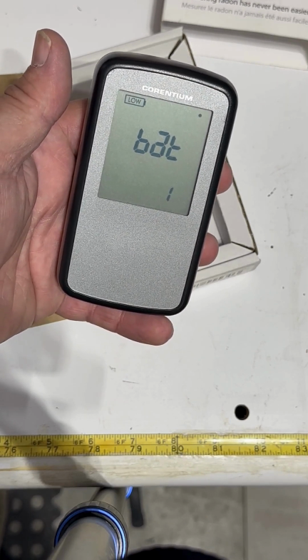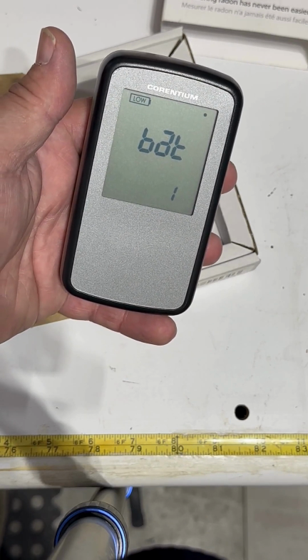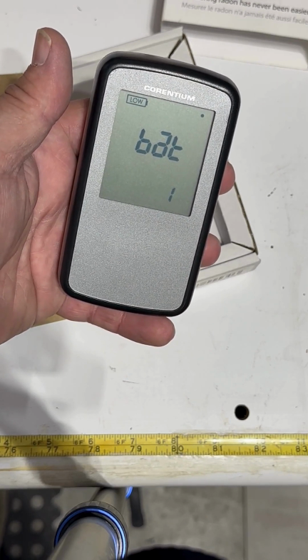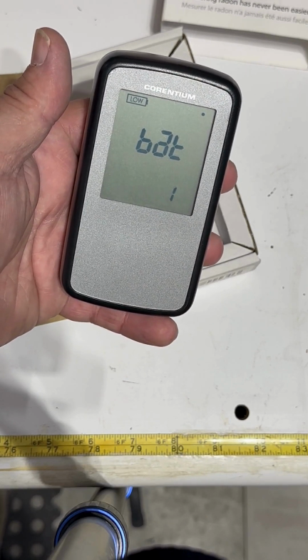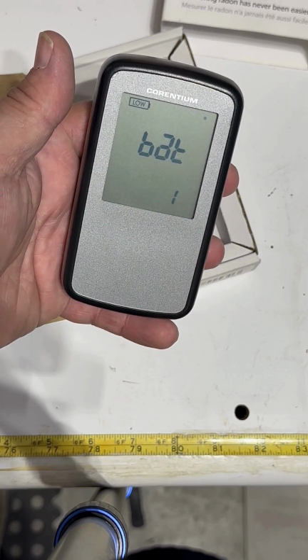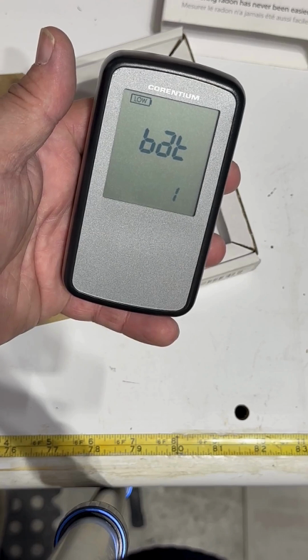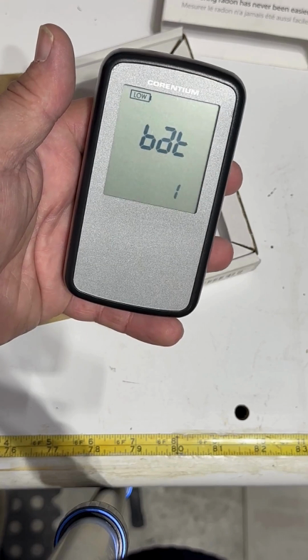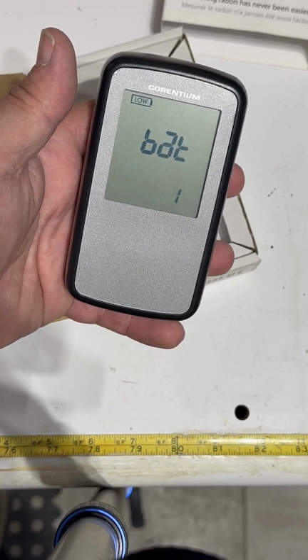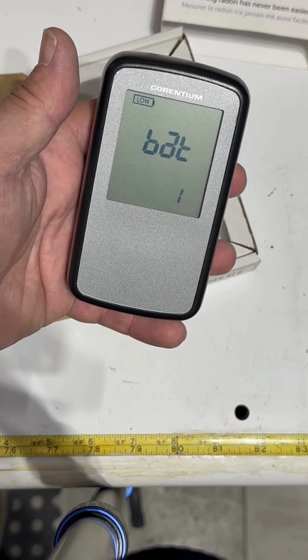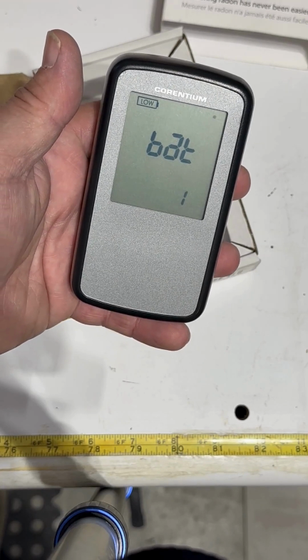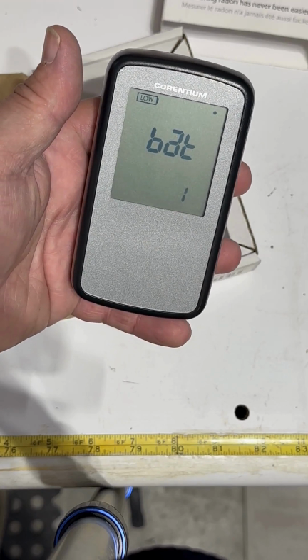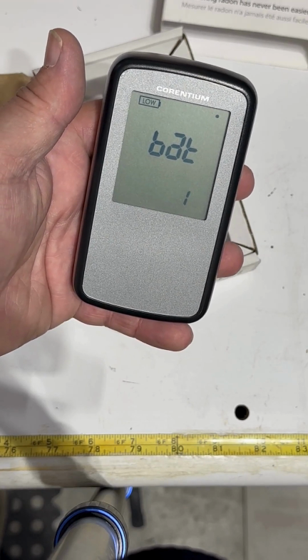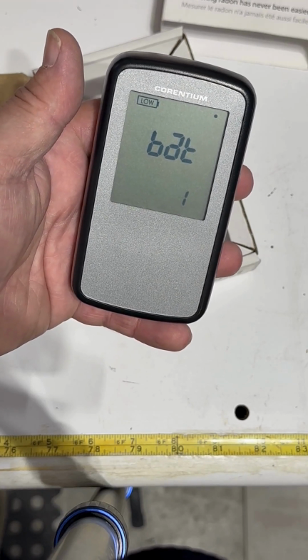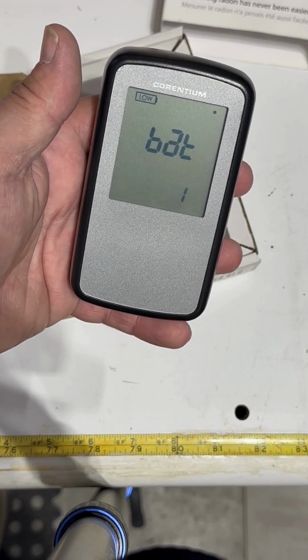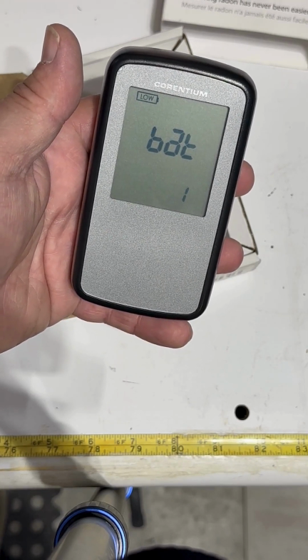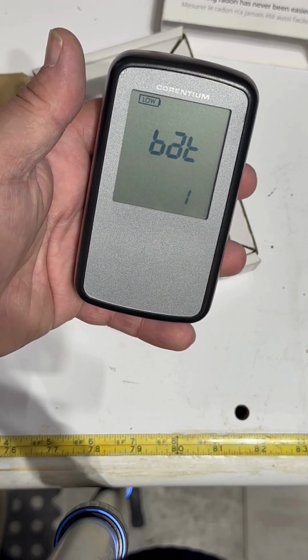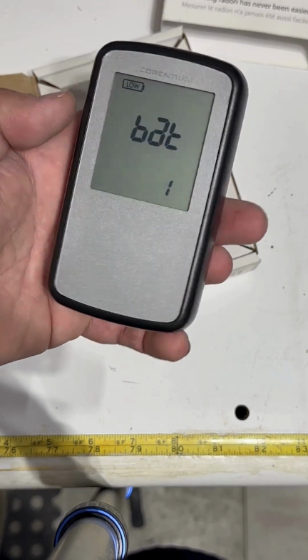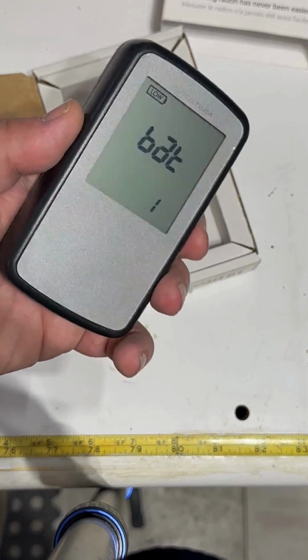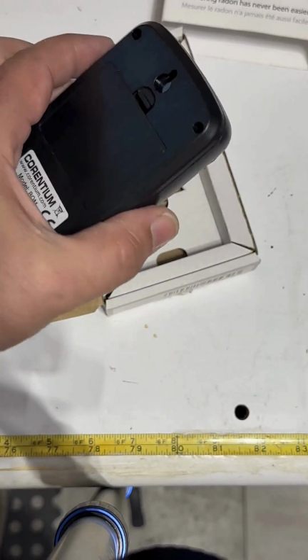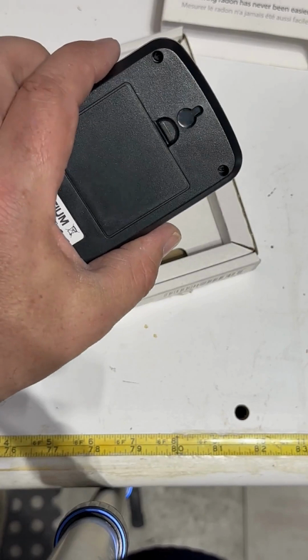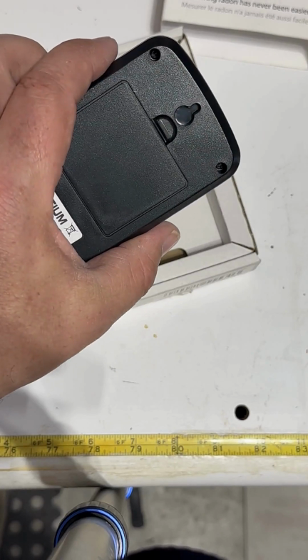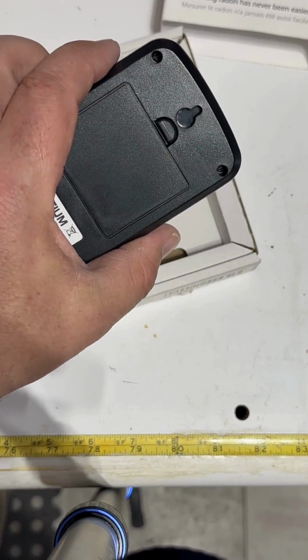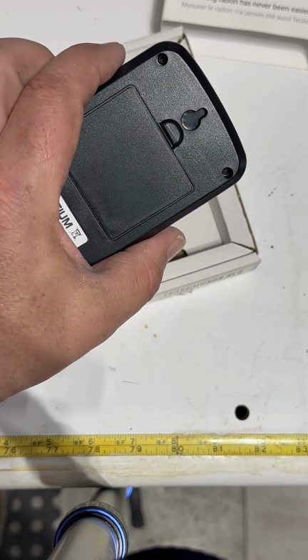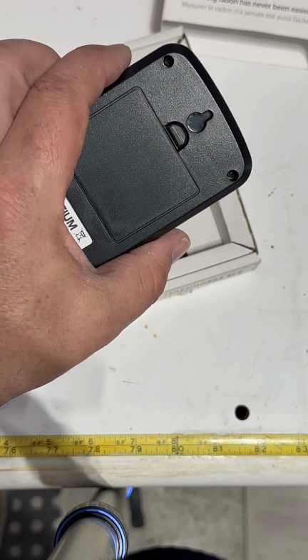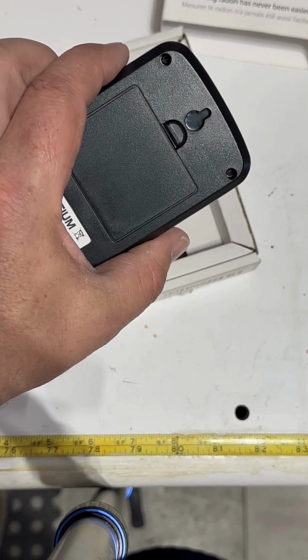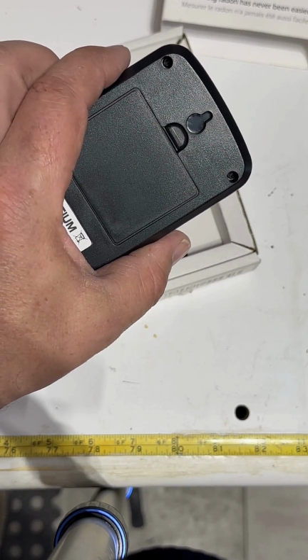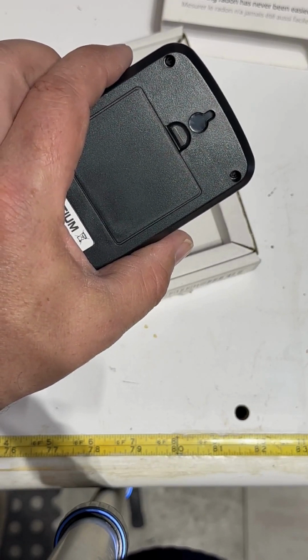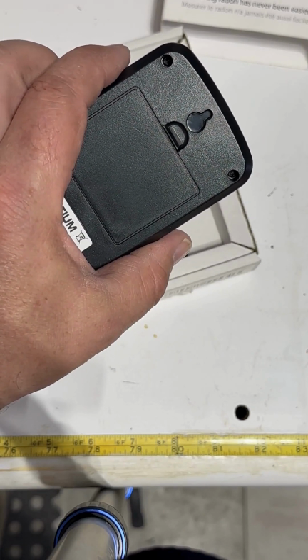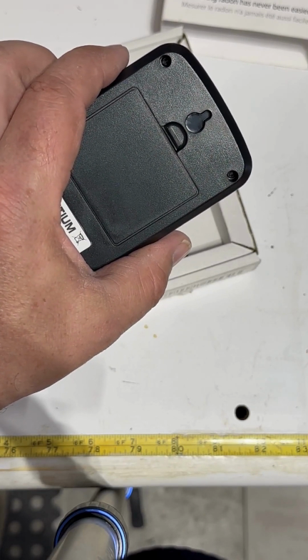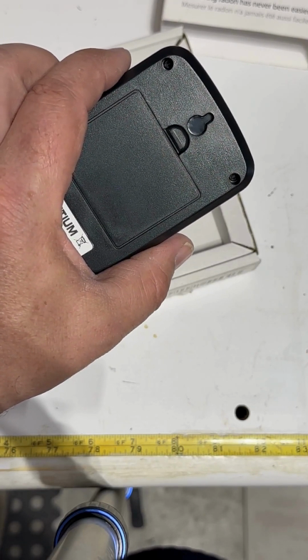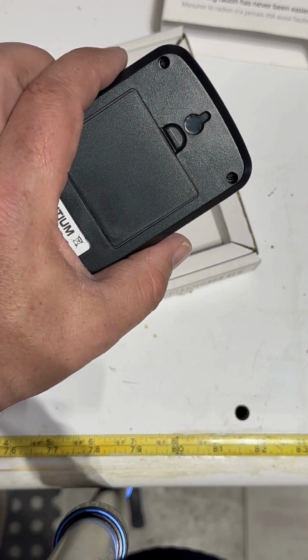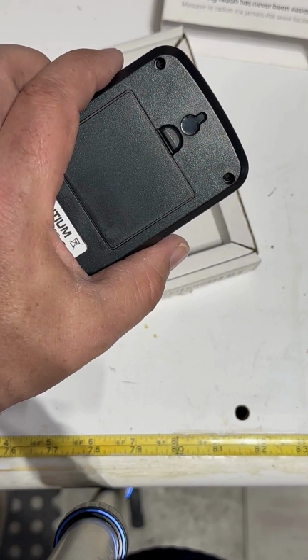Setup is super simple — you insert the batteries and you're ready to start monitoring radon levels in your home immediately. You simply put a nail in the wall, attach this to the wall at about three feet in height, and just leave it.